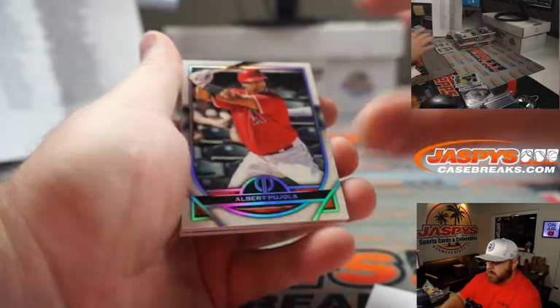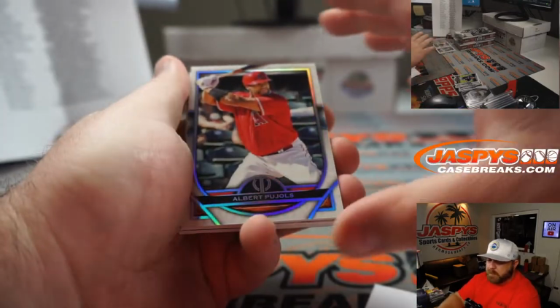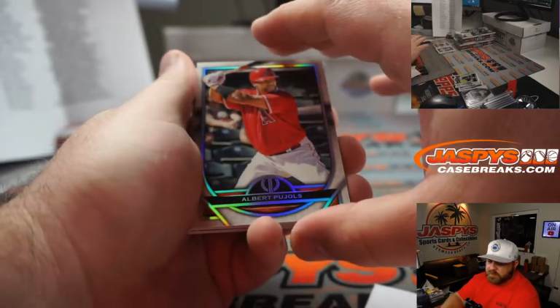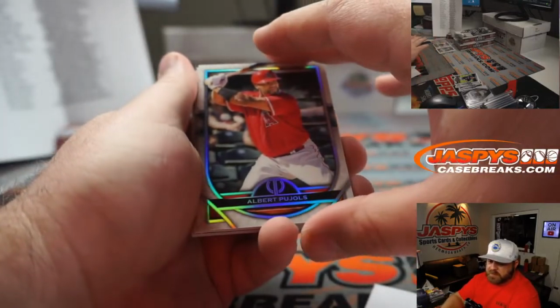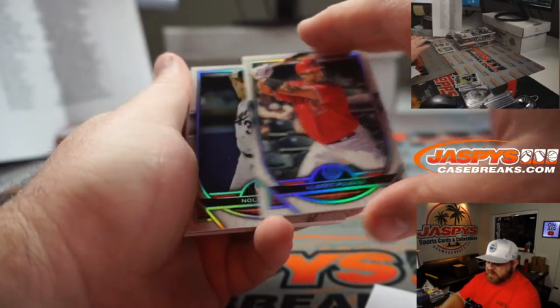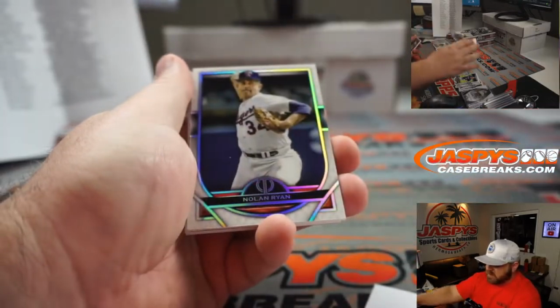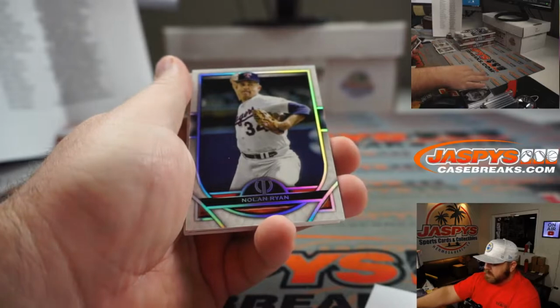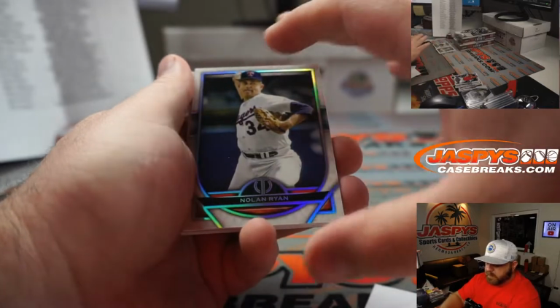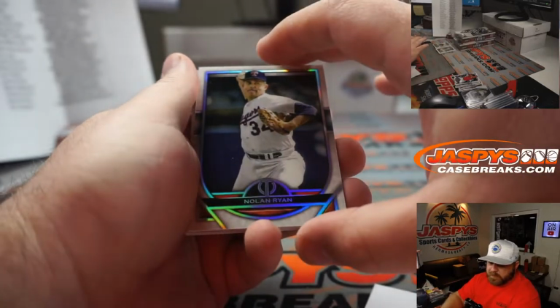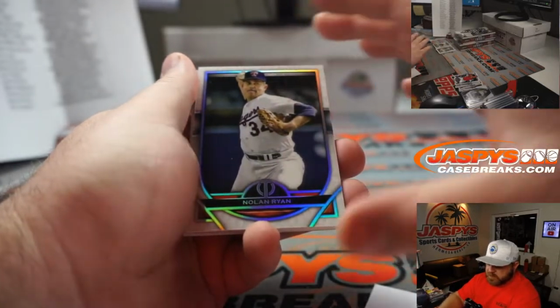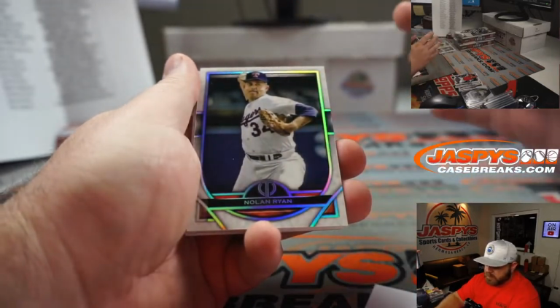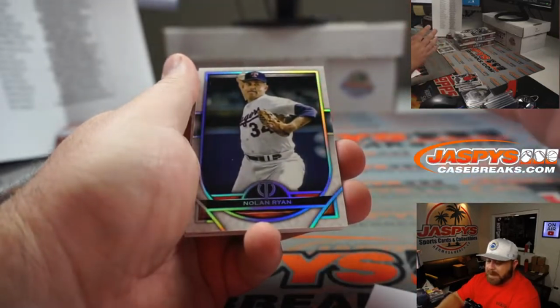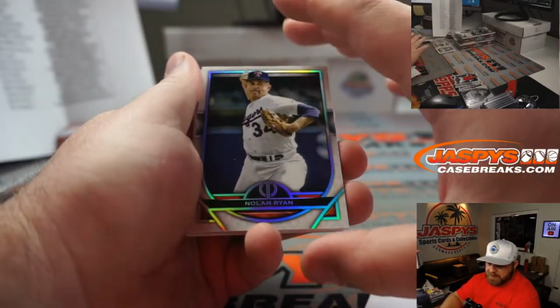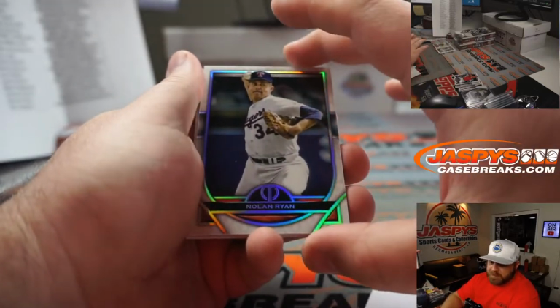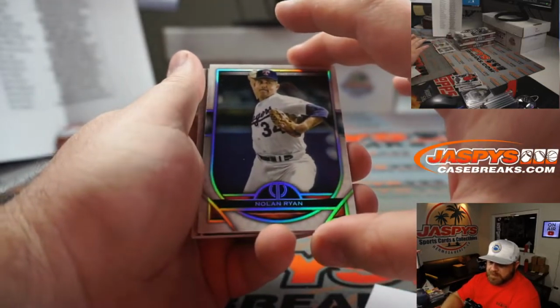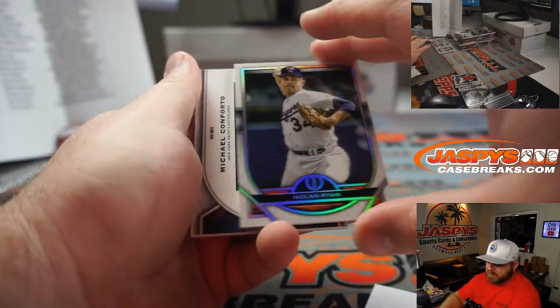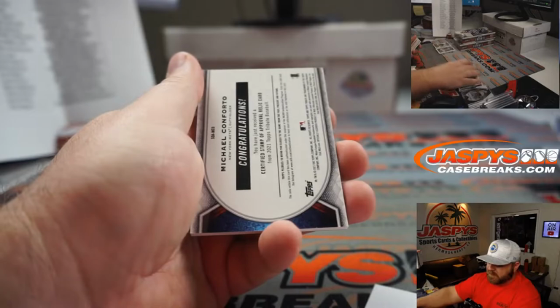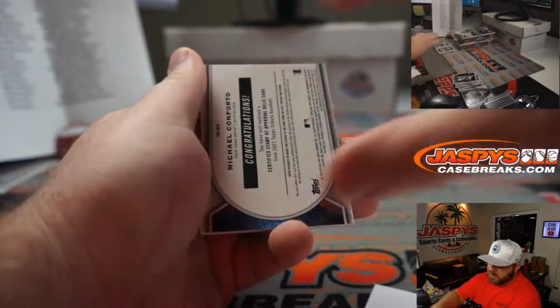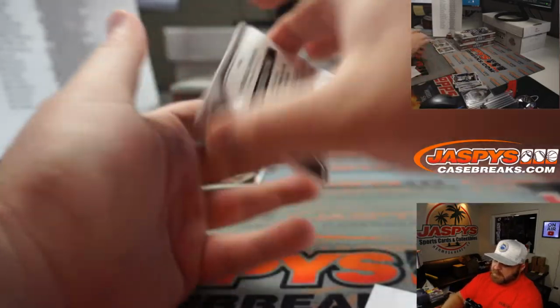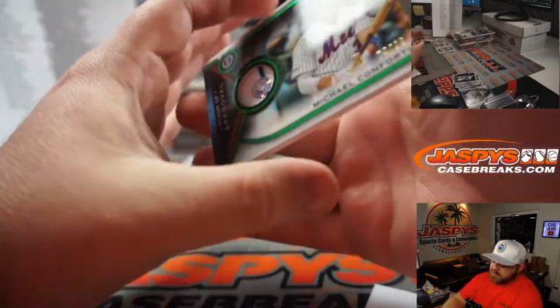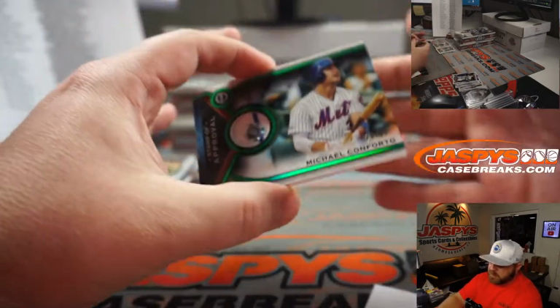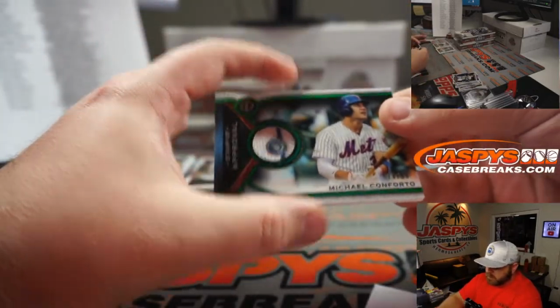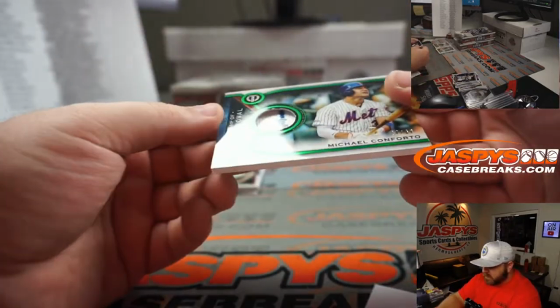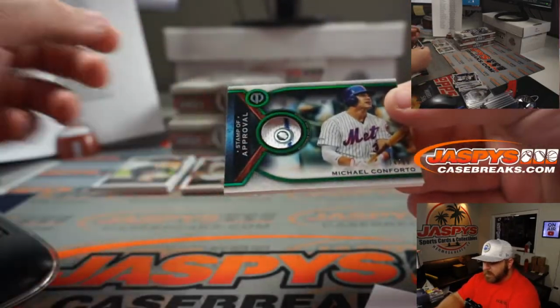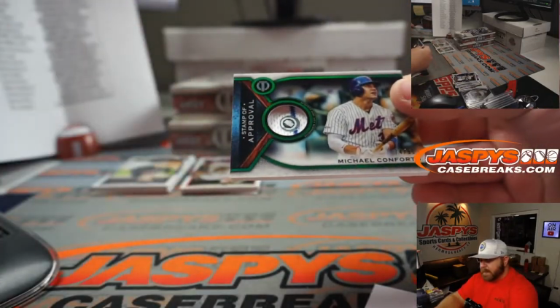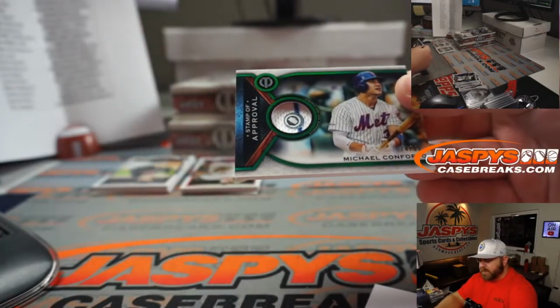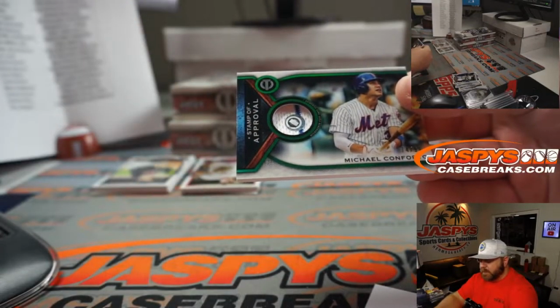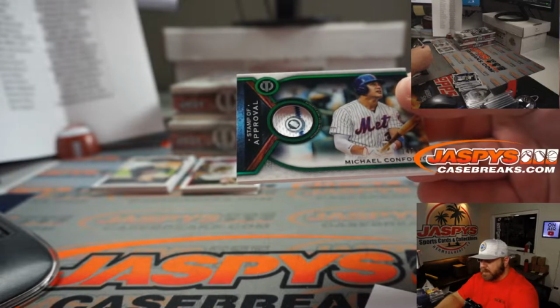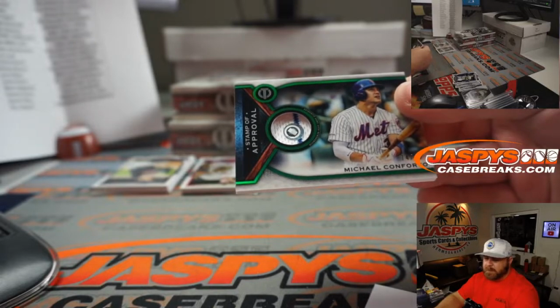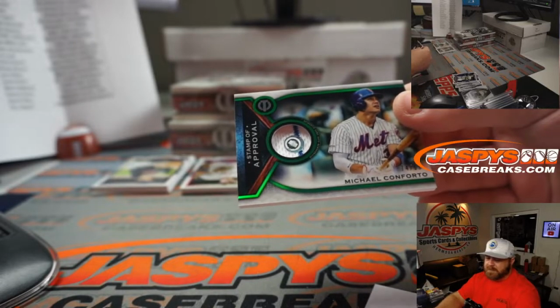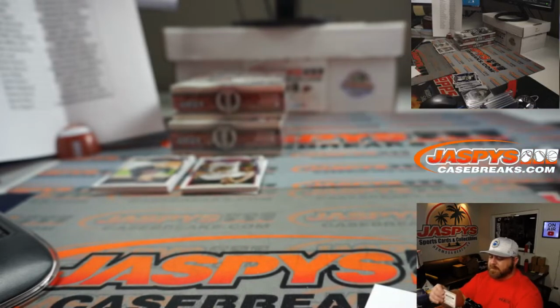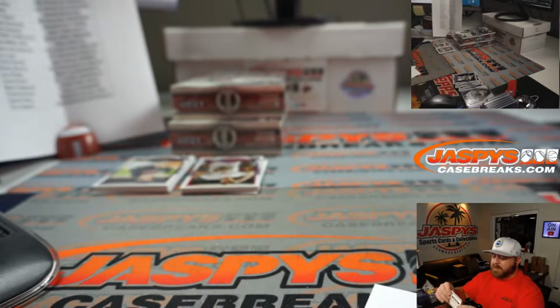Albert Pujols for the Angels — Josh Exline. Nolan Ryan for the Rangers — Patrick Davis. And Michael Conforto, 74 out of 99, little pinstripe relic for the Mets — Robert Zwickas.